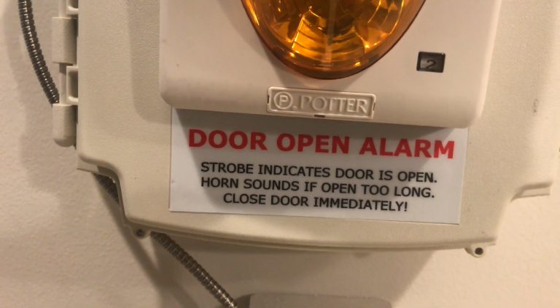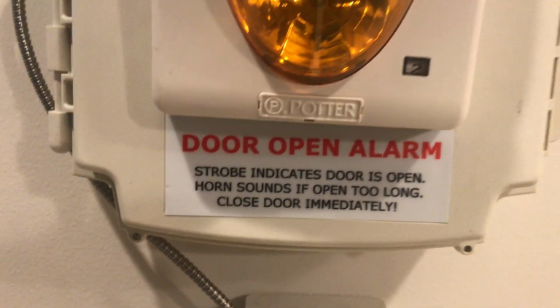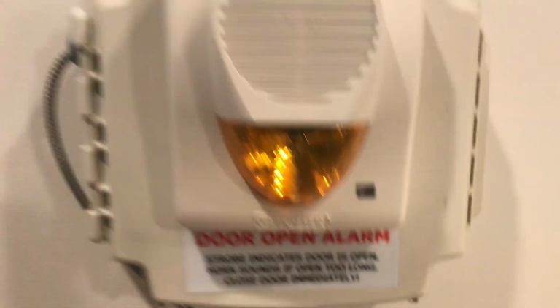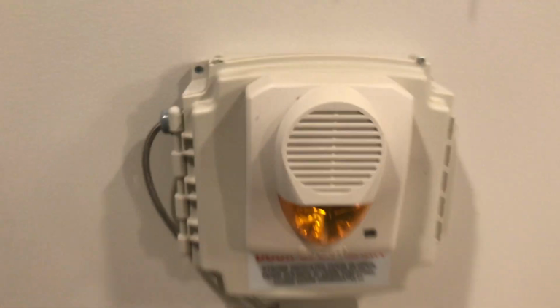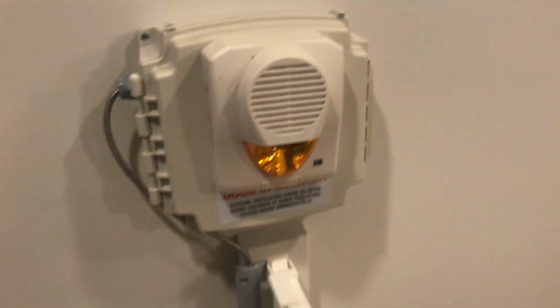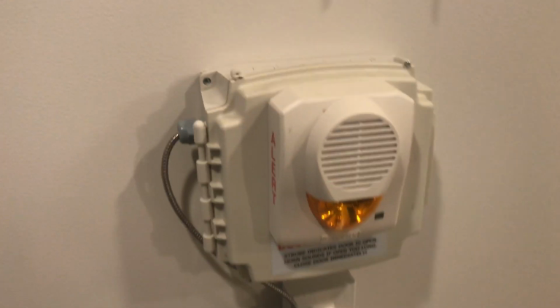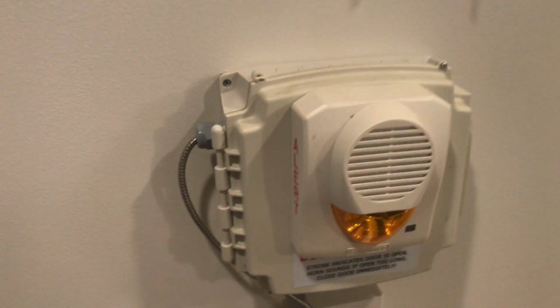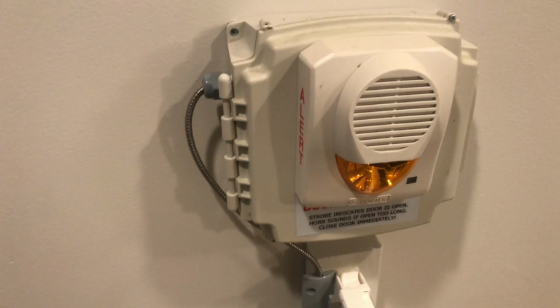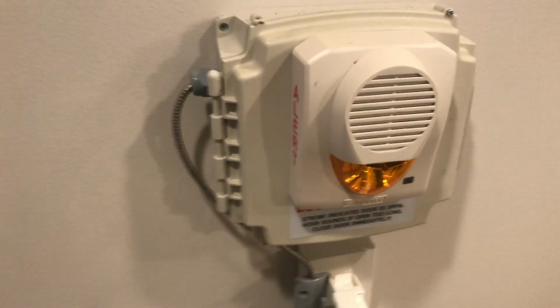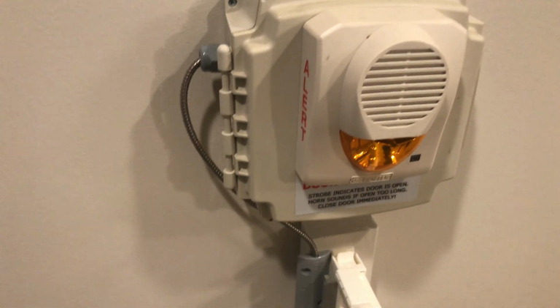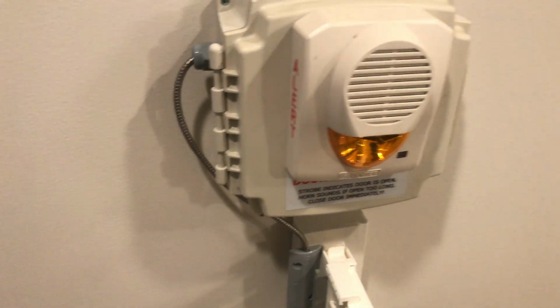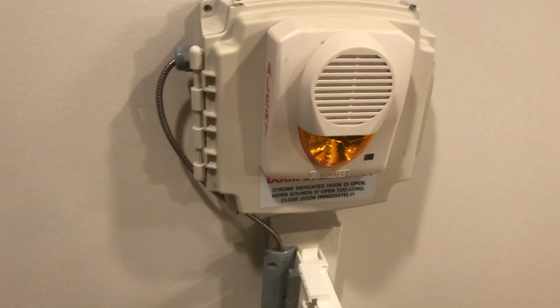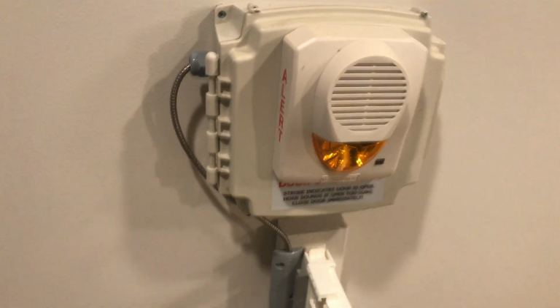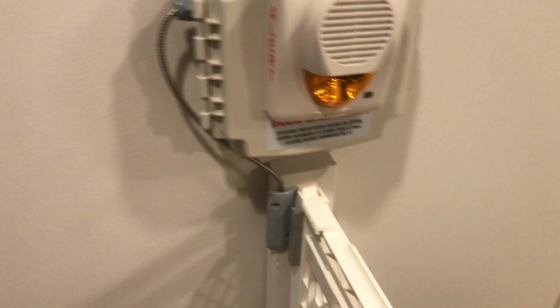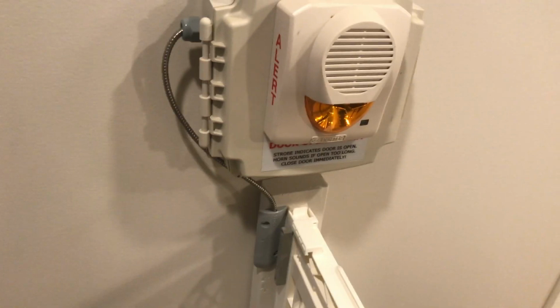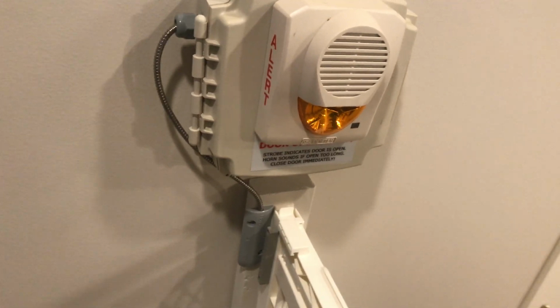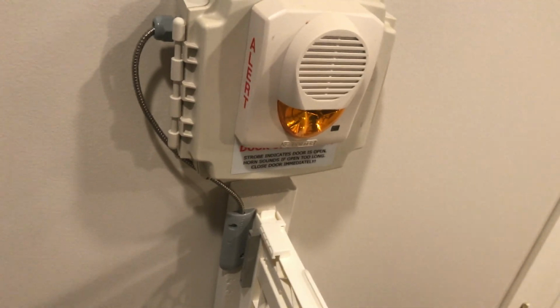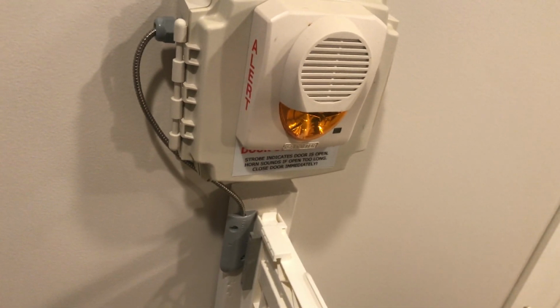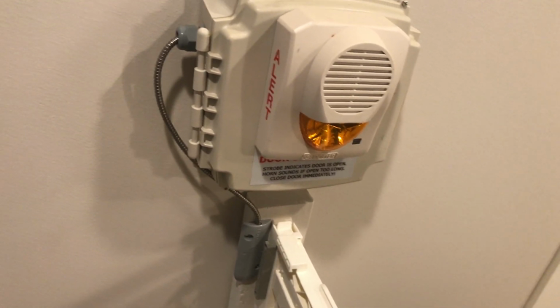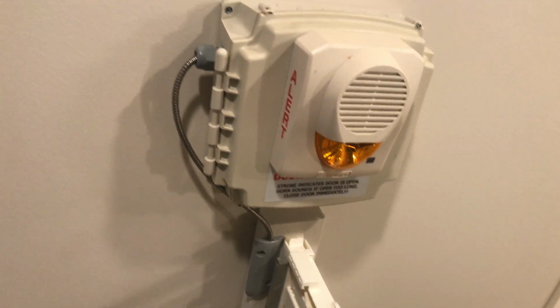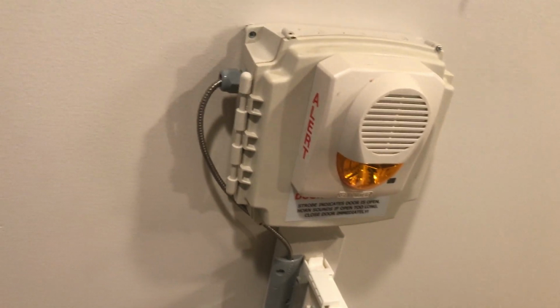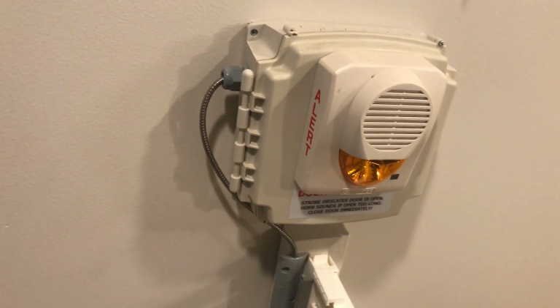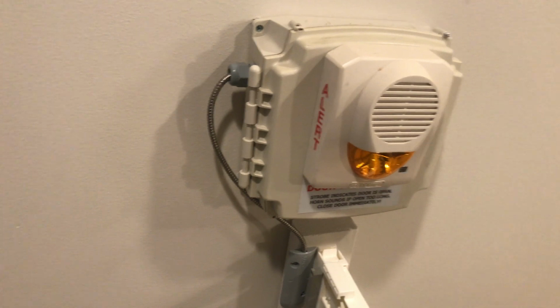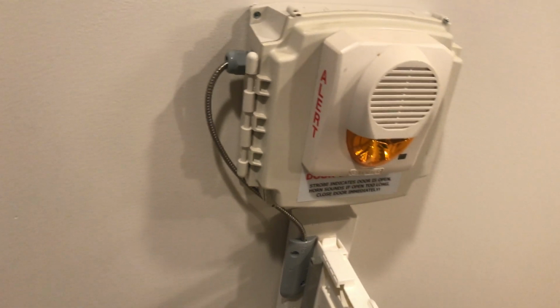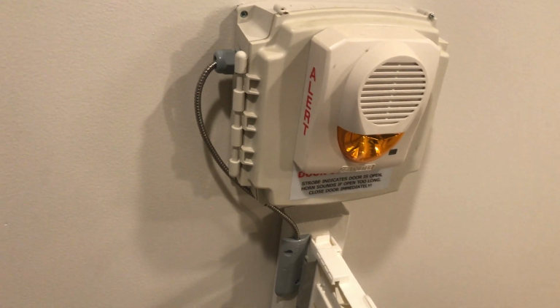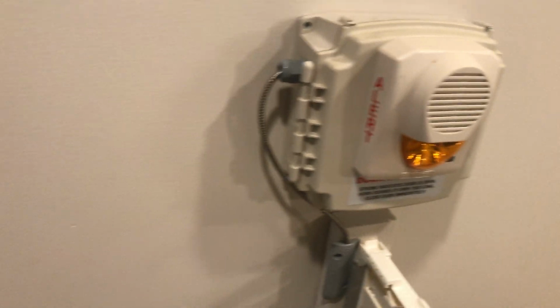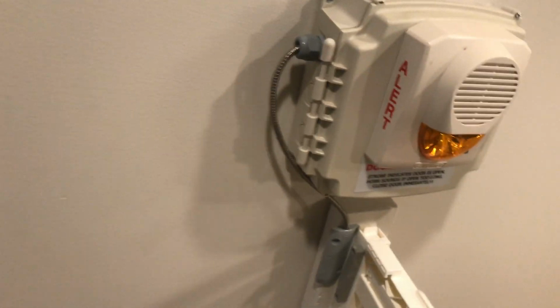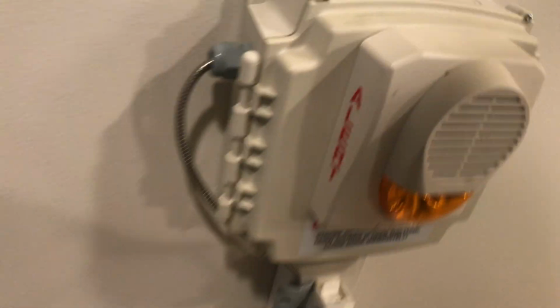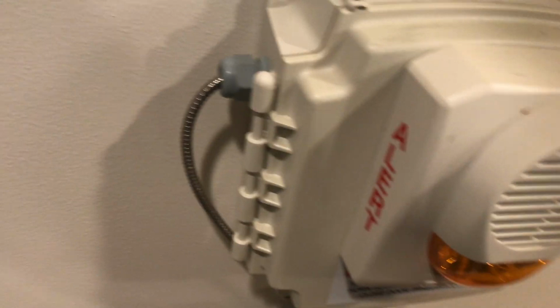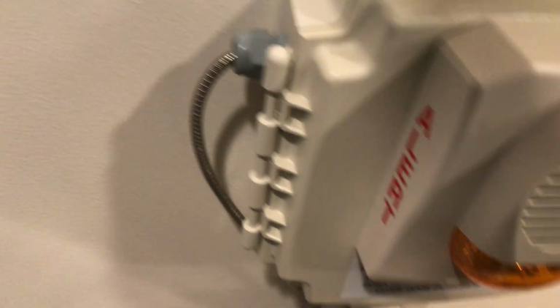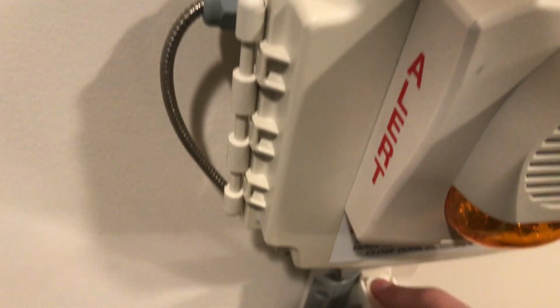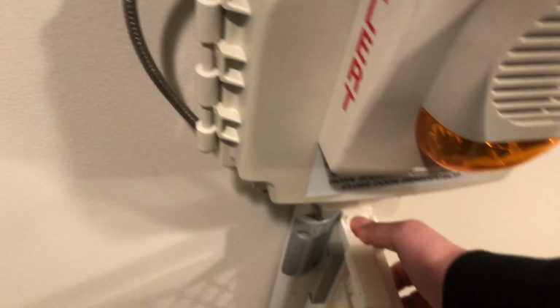You can see down here there's a little plaque — 'Door Open Alarm: strobe indicates door is open, horn sounds if open too long, close the door immediately.' So I'm just going to do a little demonstration. I'll open the gate, wait 30 seconds, and then the horn strobe will go off.